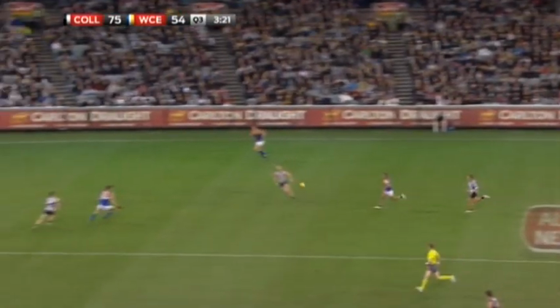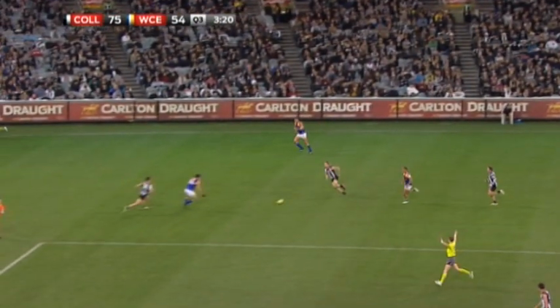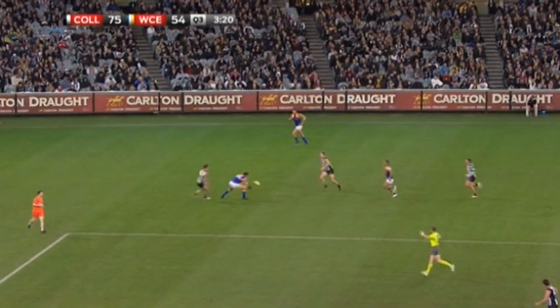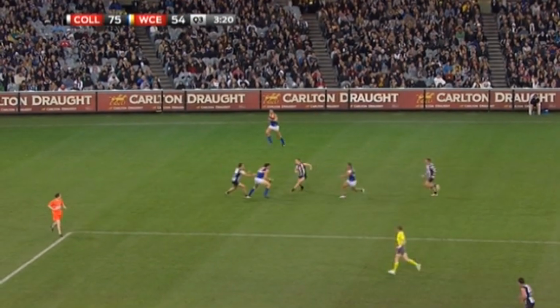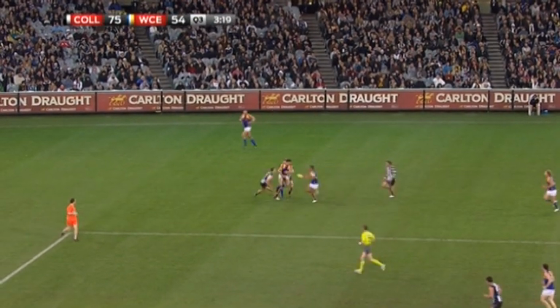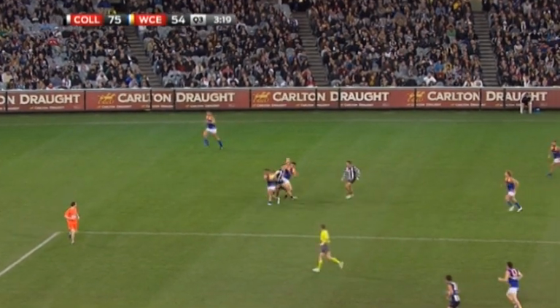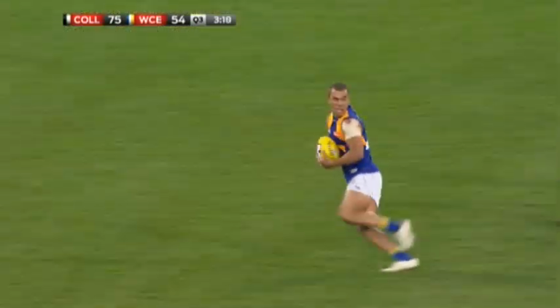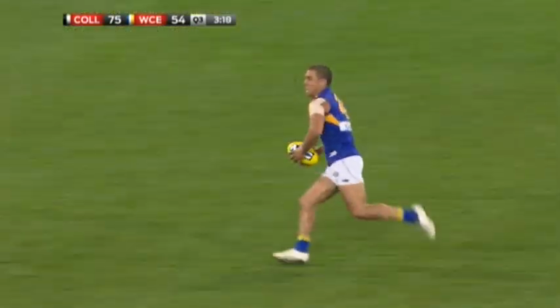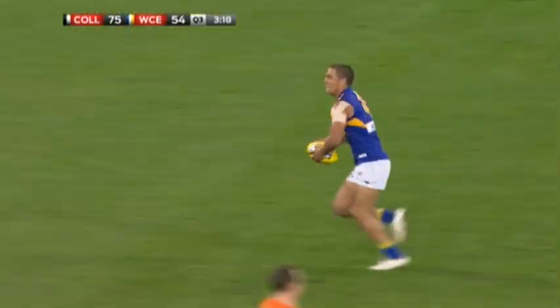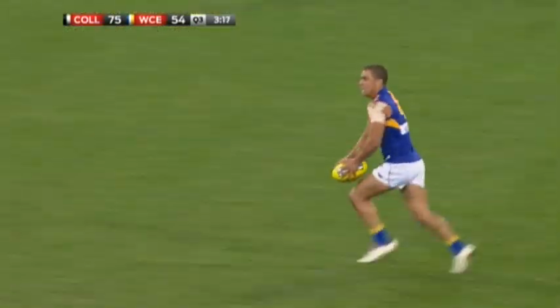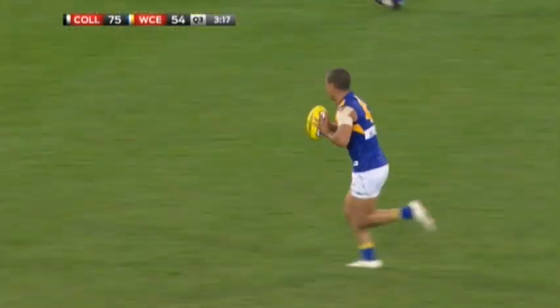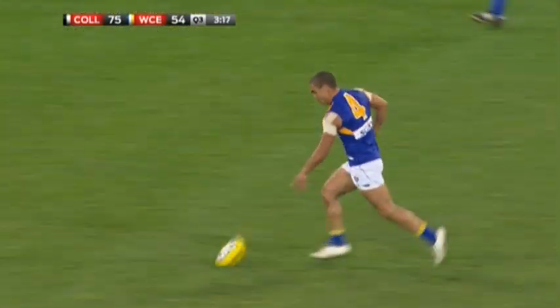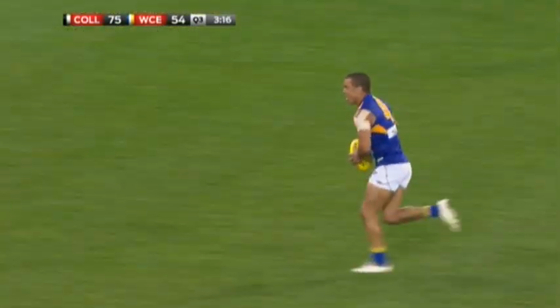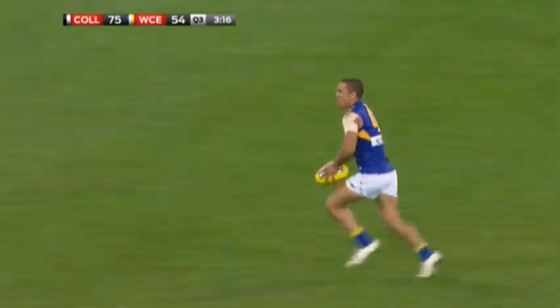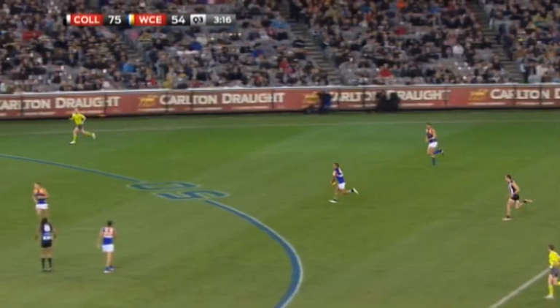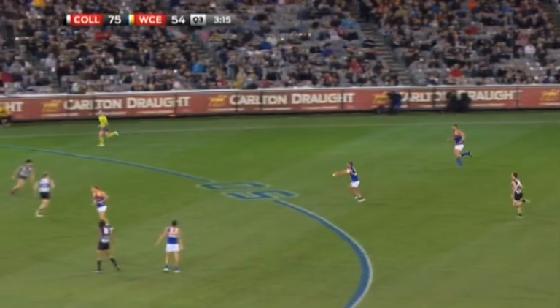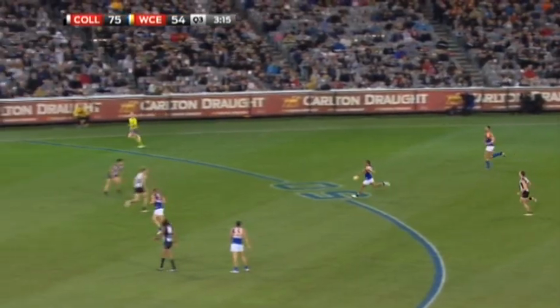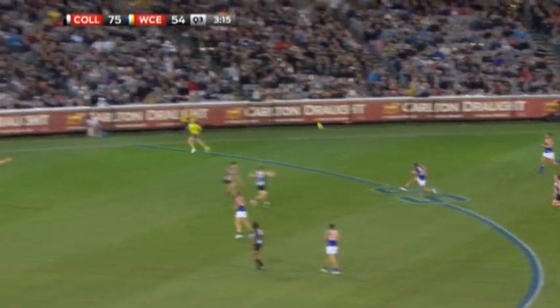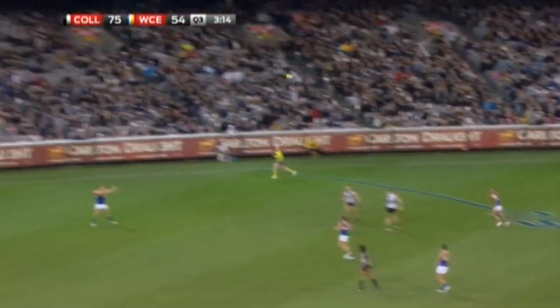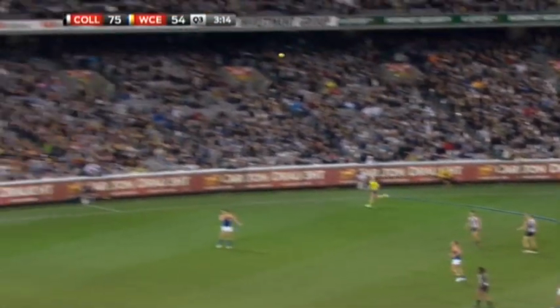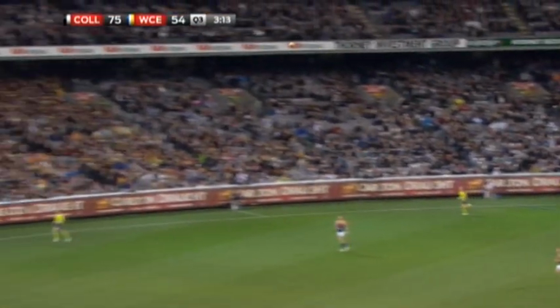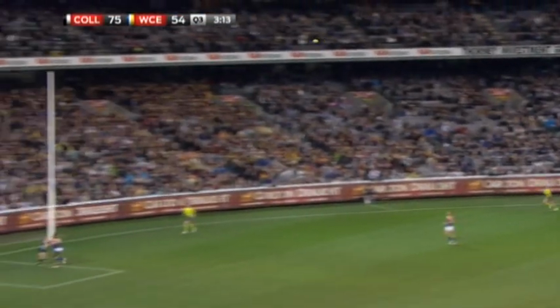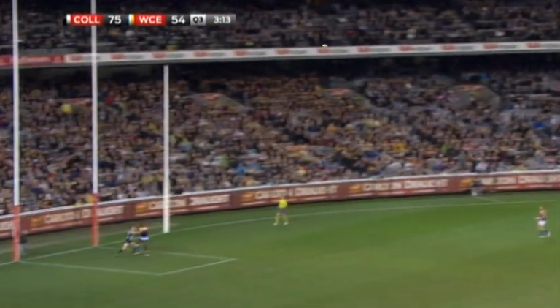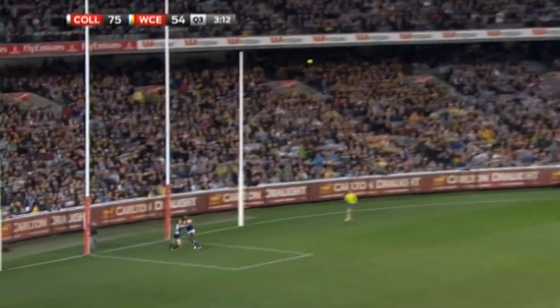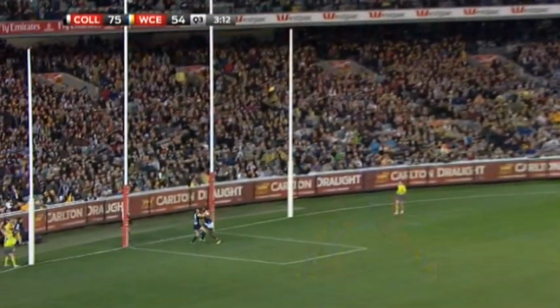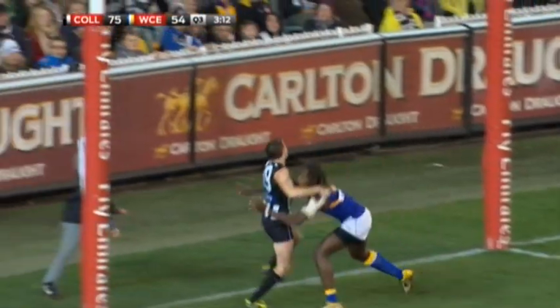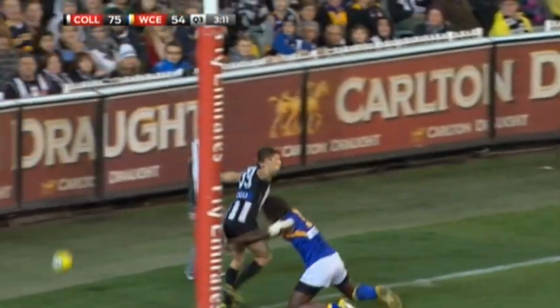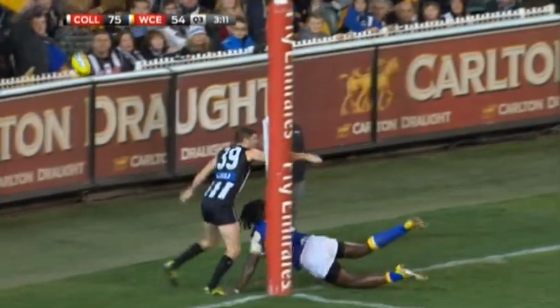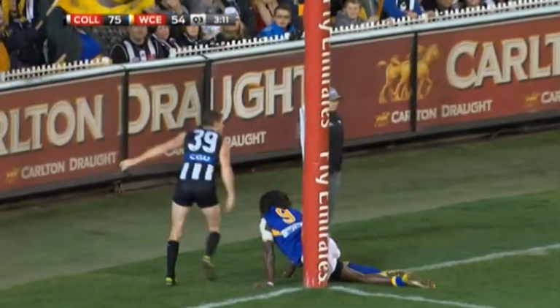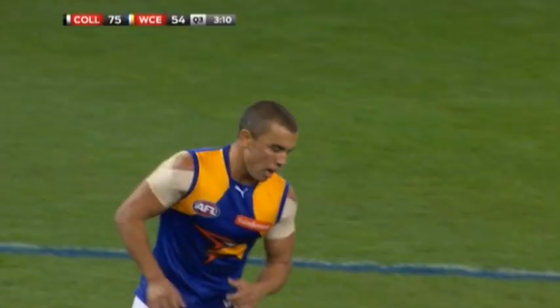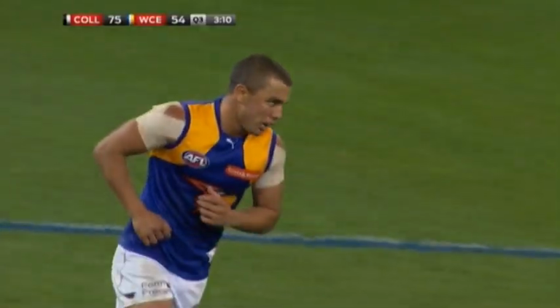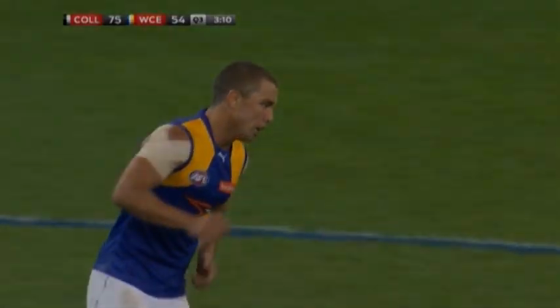Kerr — 4 metre kick from Lynch, could have worked, created some space. He could go for goal from just outside 50. Sizes them up. And that's vintage Daniel Kerr.